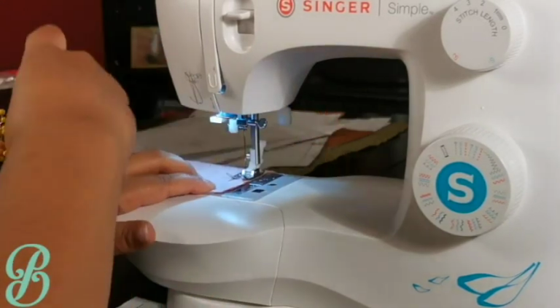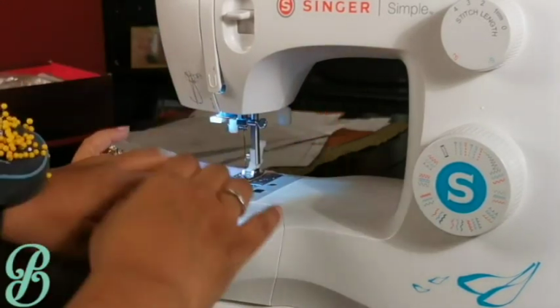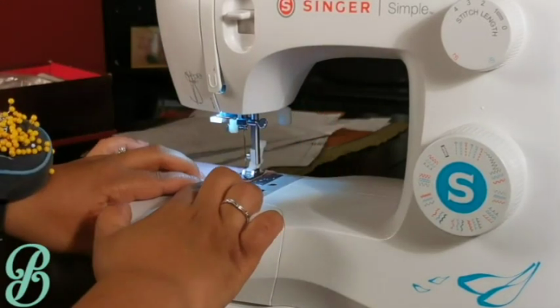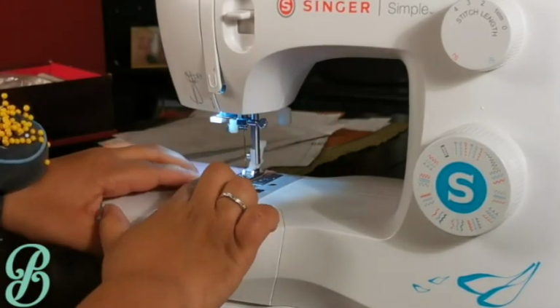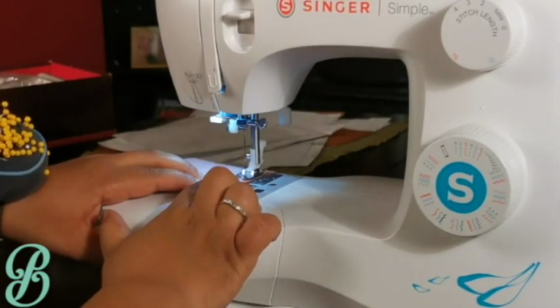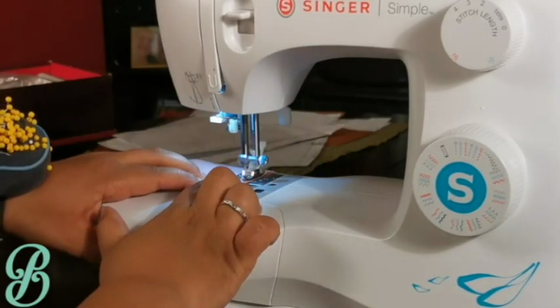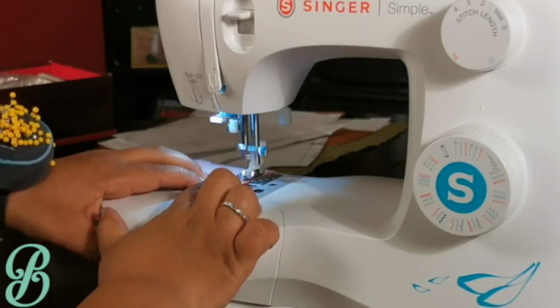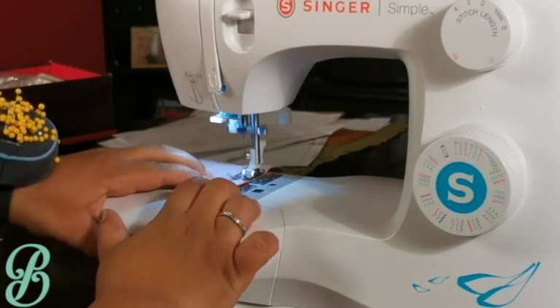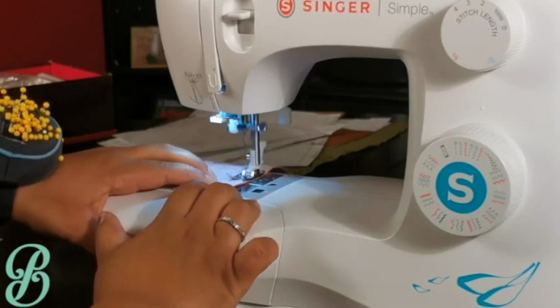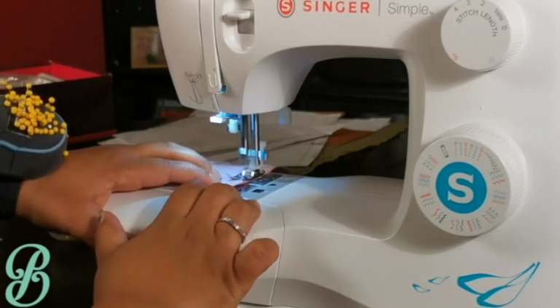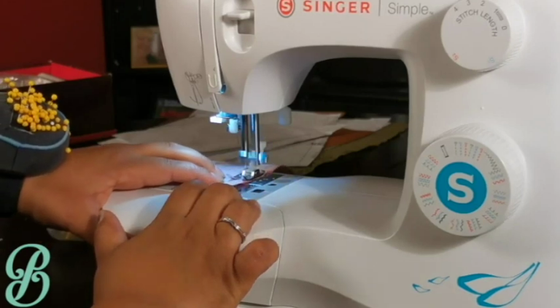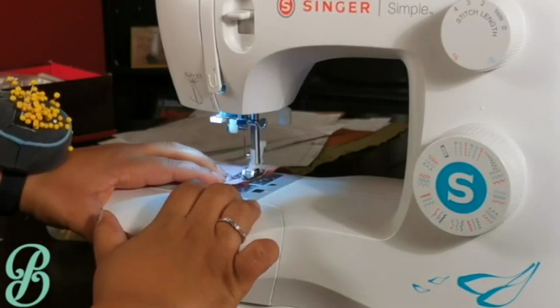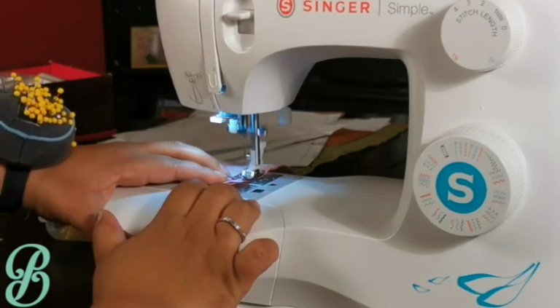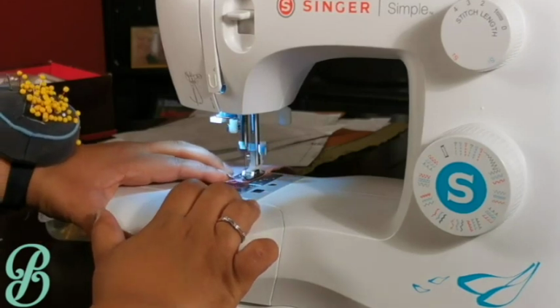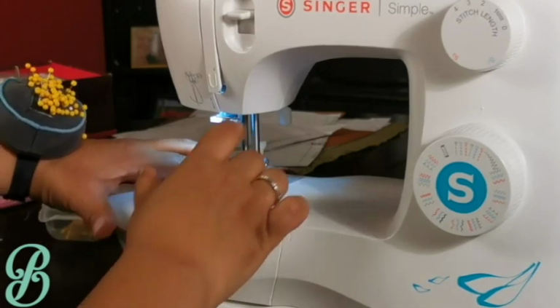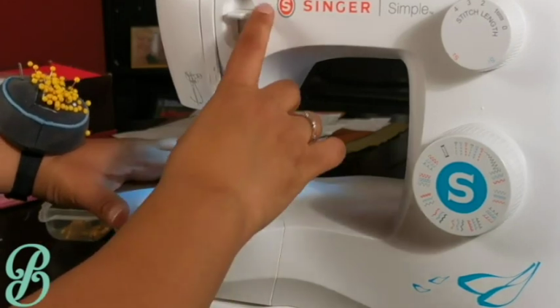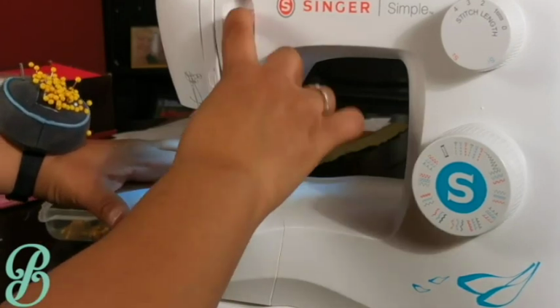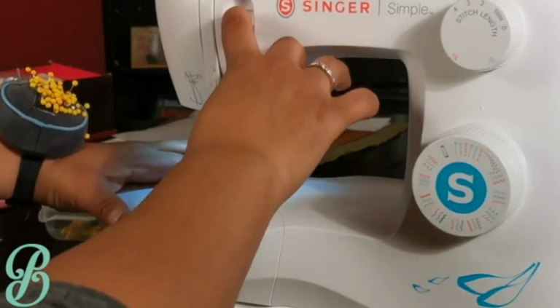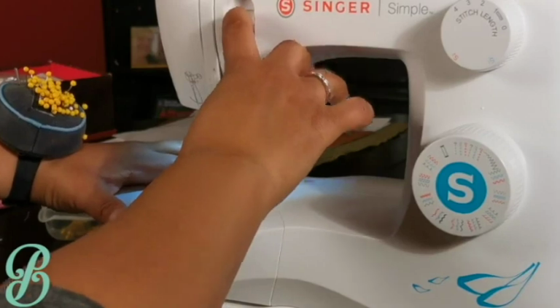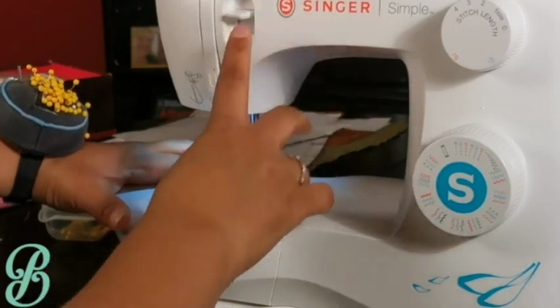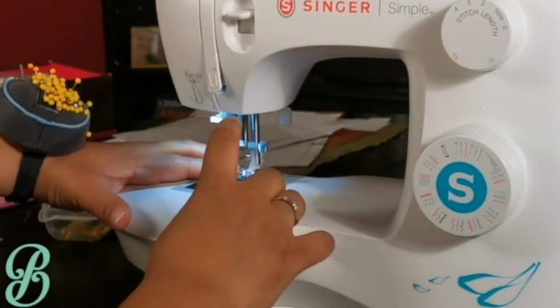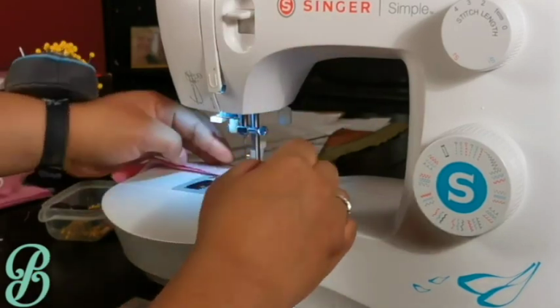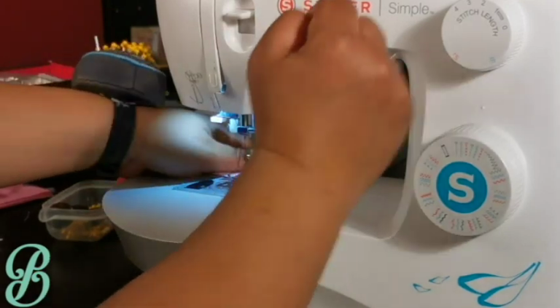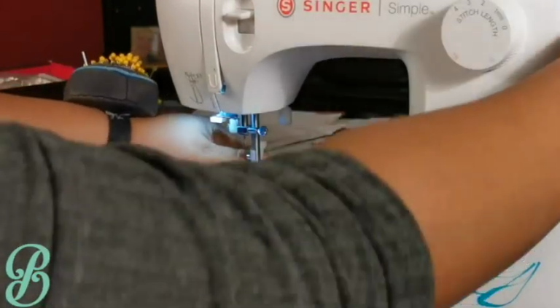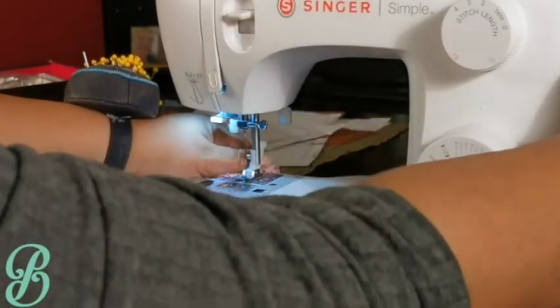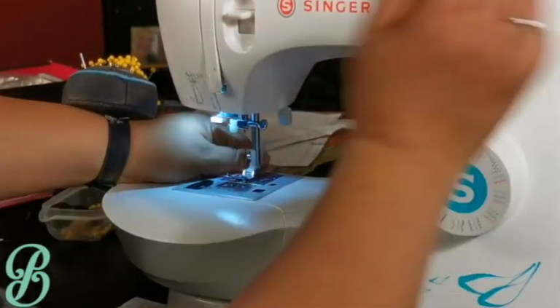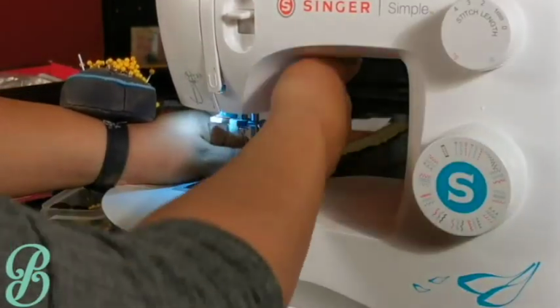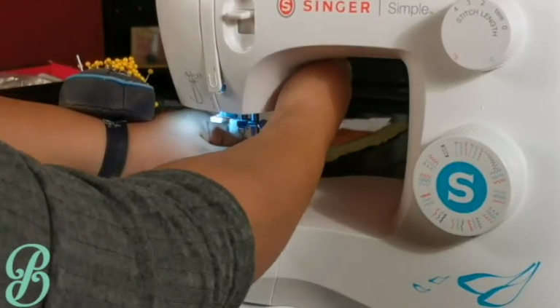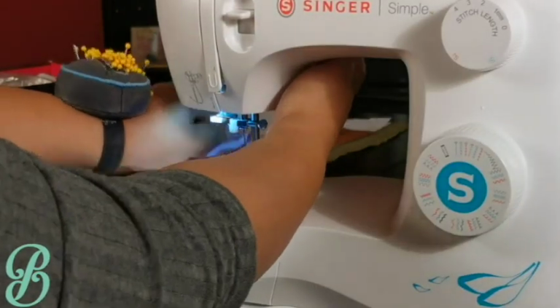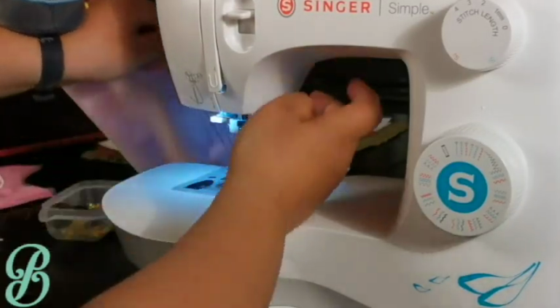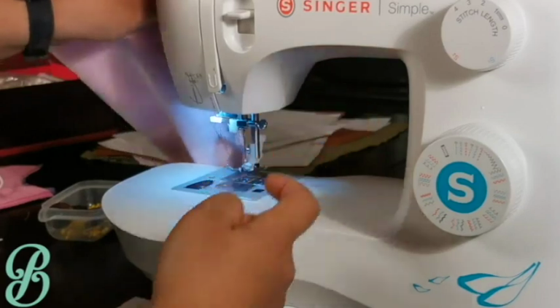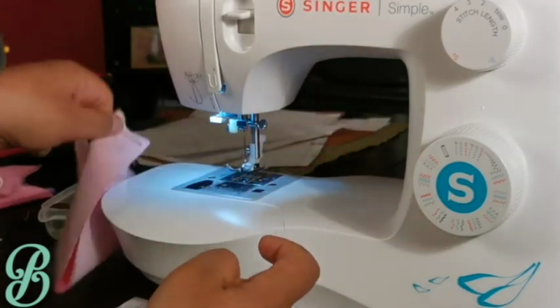This avoids the feed dogs from underneath from feeding the bottom fabric faster than the top fabric. This might be a little advanced, but try it out the next time your pieces don't end up at the same place when they're supposed to.